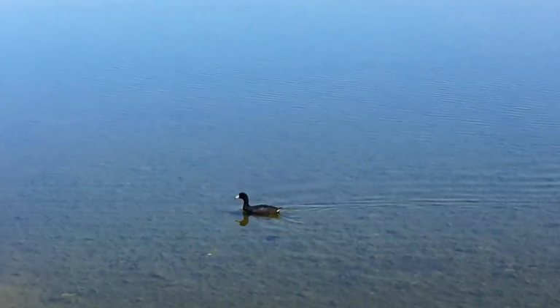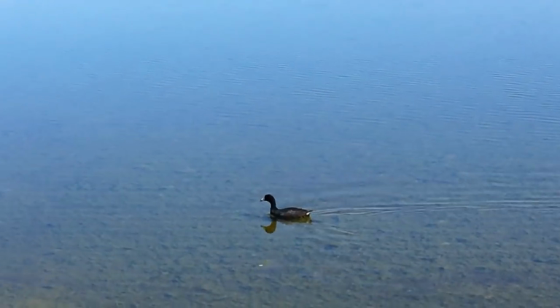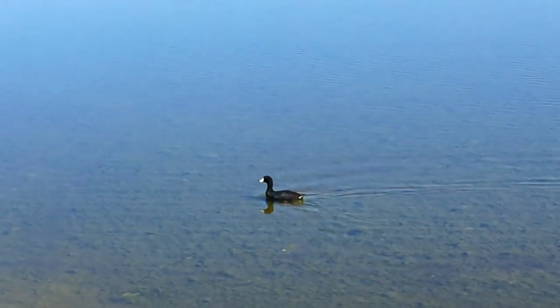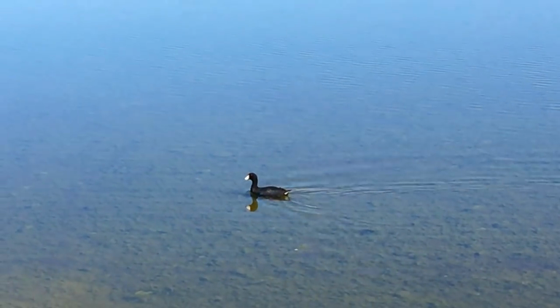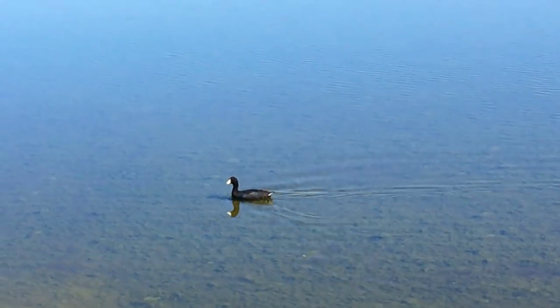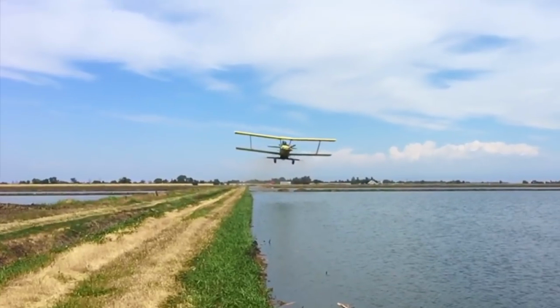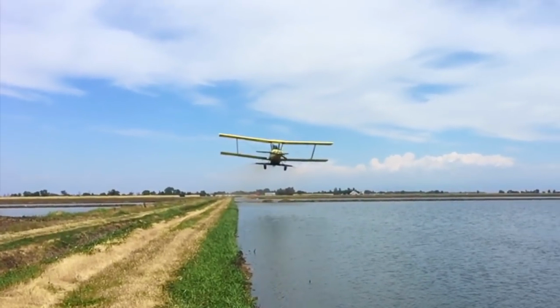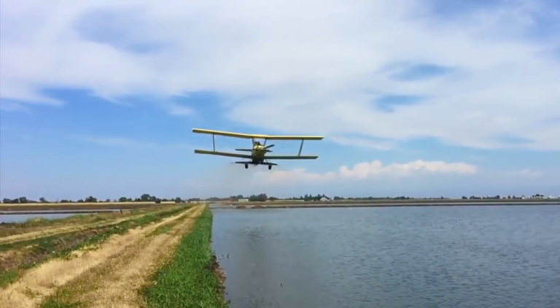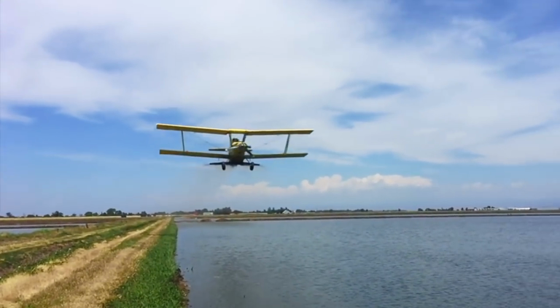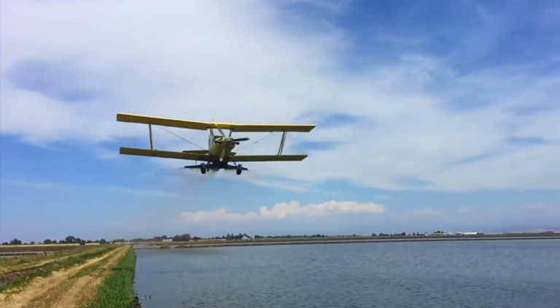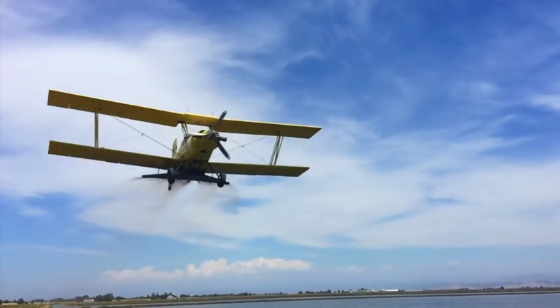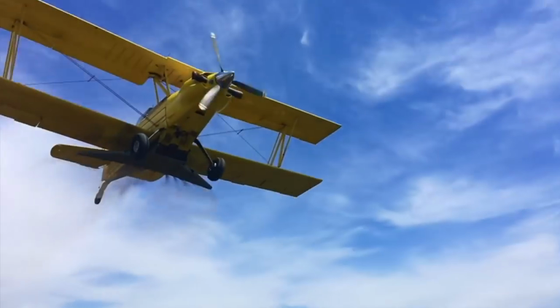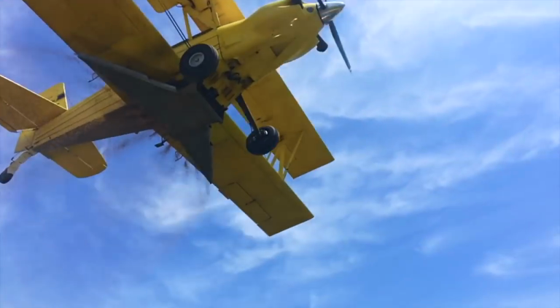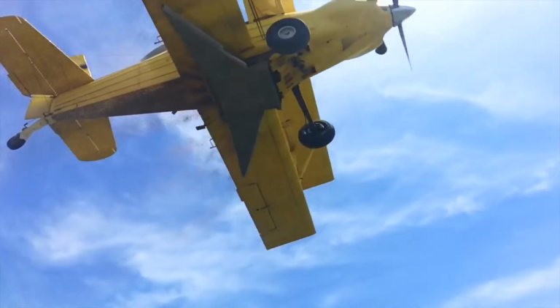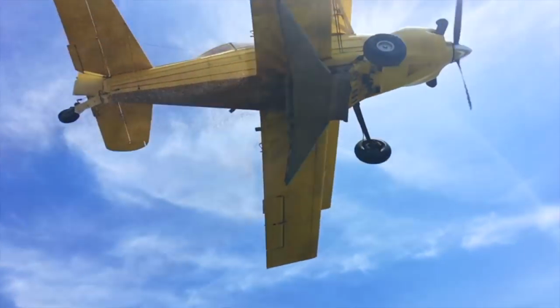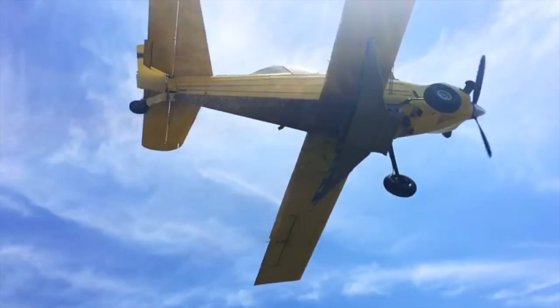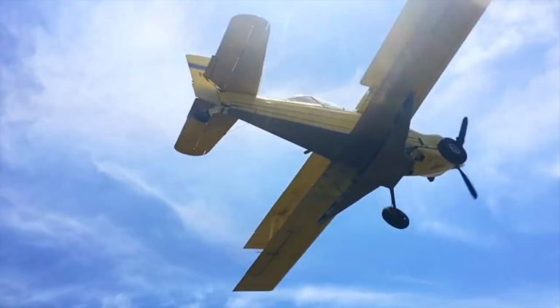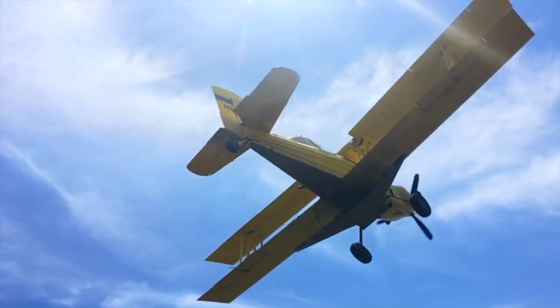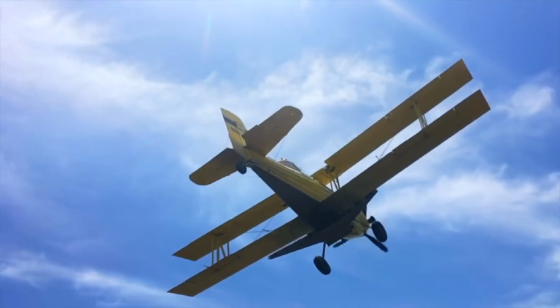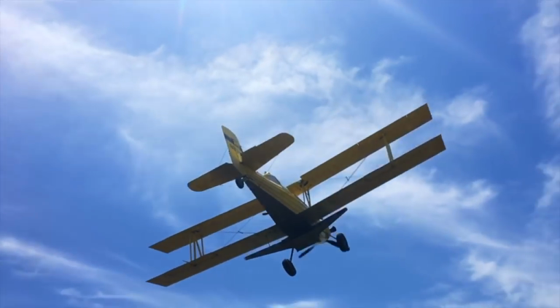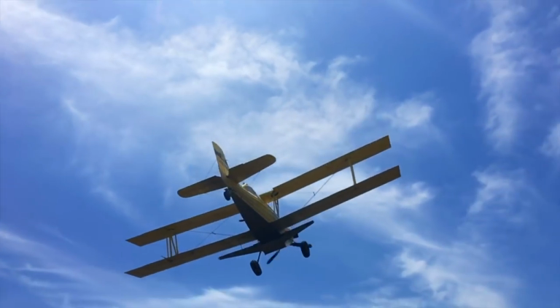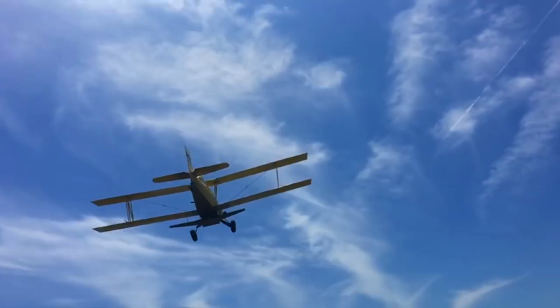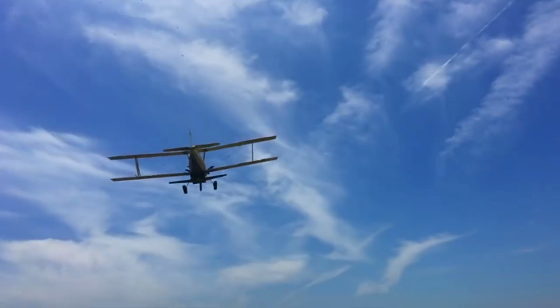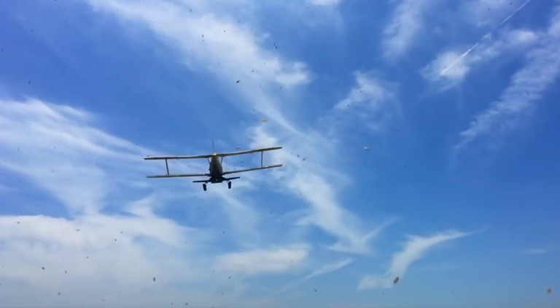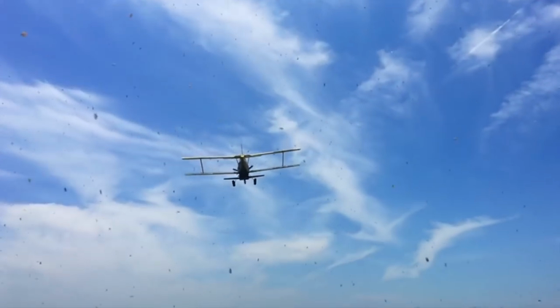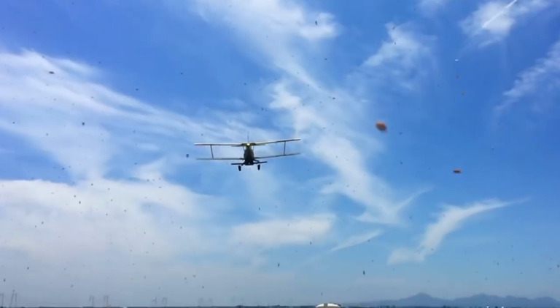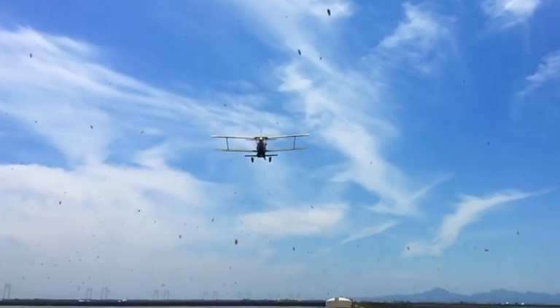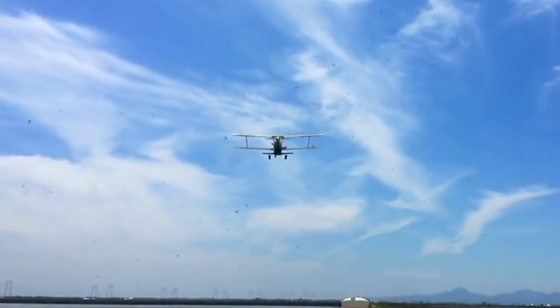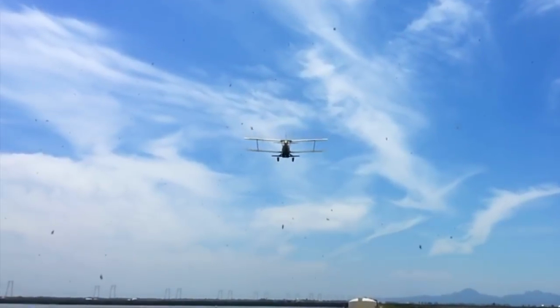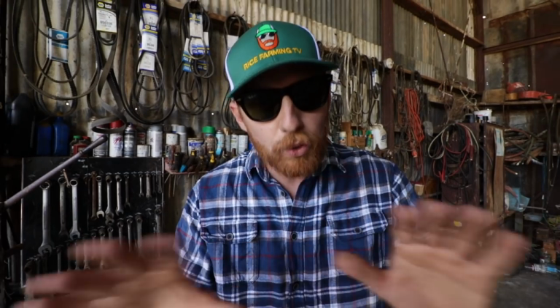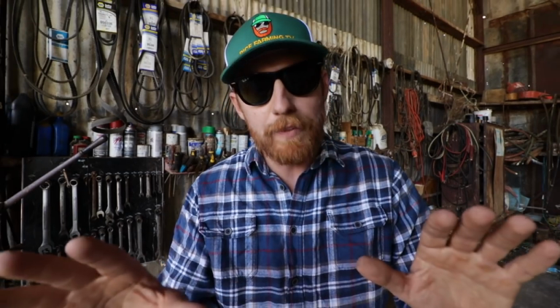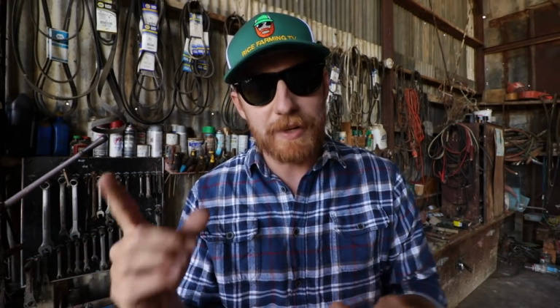Once the field is flooded about two inches deep, we call up the crop duster — we're on the edge of our seat. The seeds come down like rain; there's nothing more rewarding than watching the plane. Now the long days are done, we can exhale a deep breath of air, but the work remains because this baby rice needs love and care.